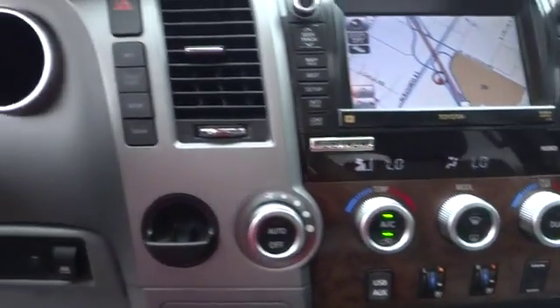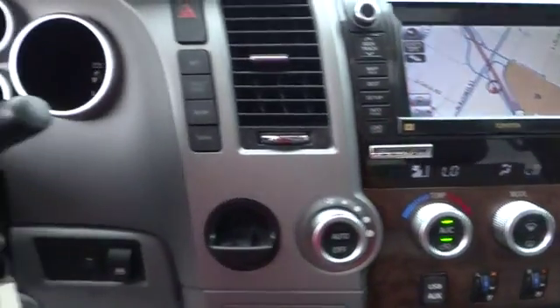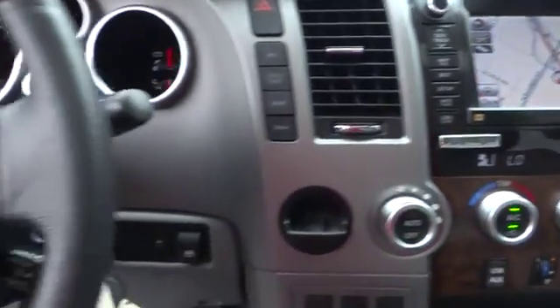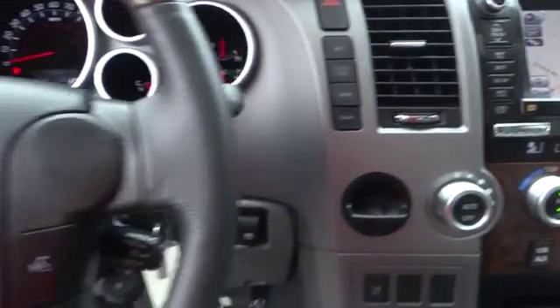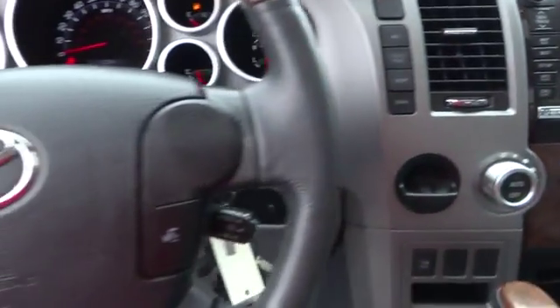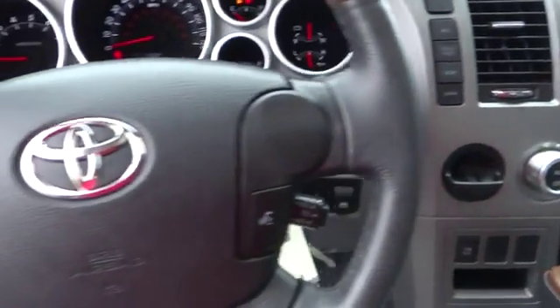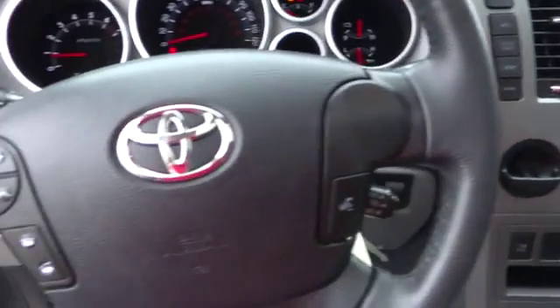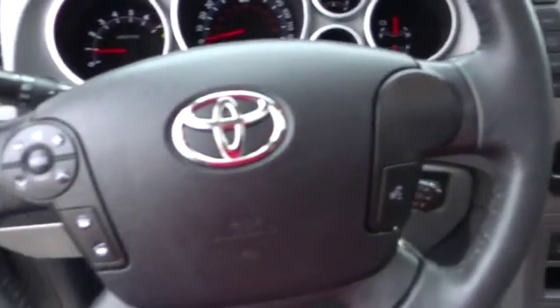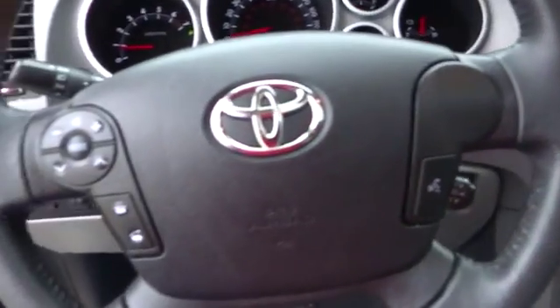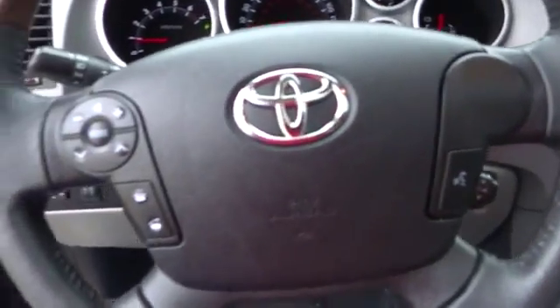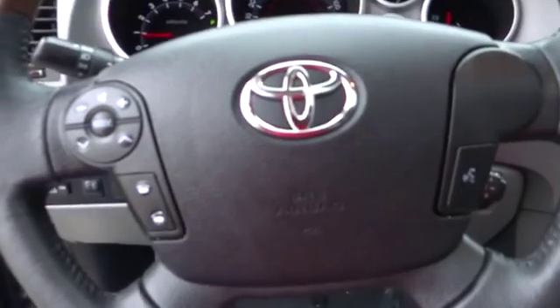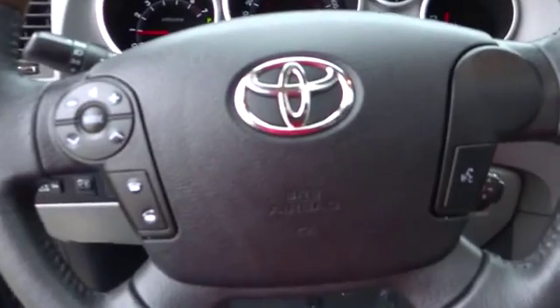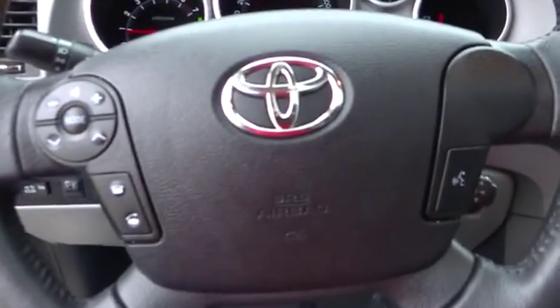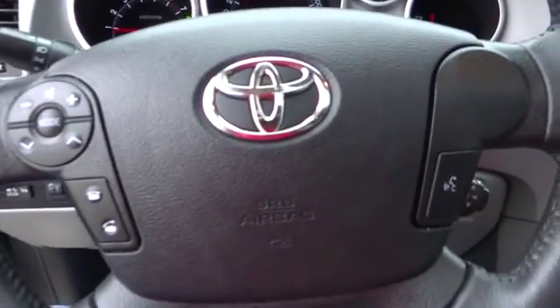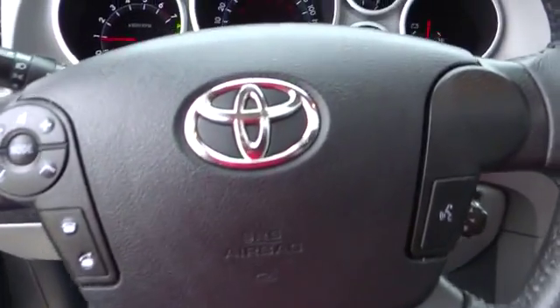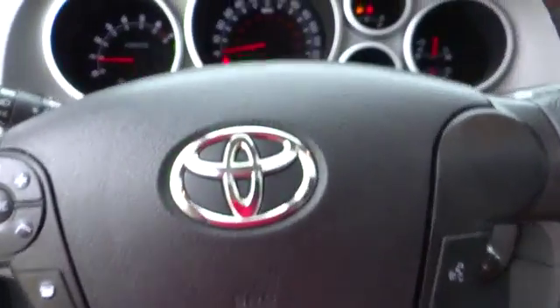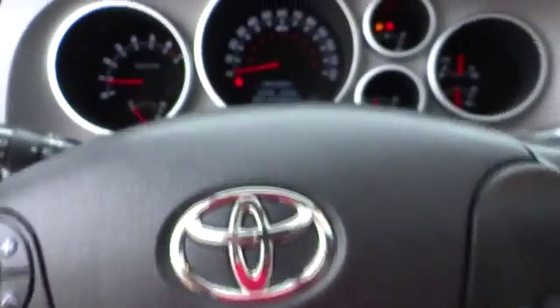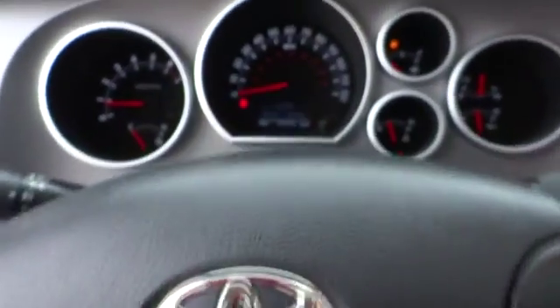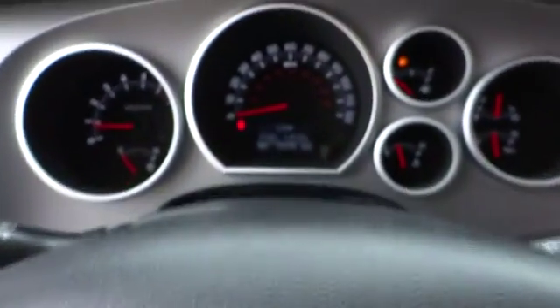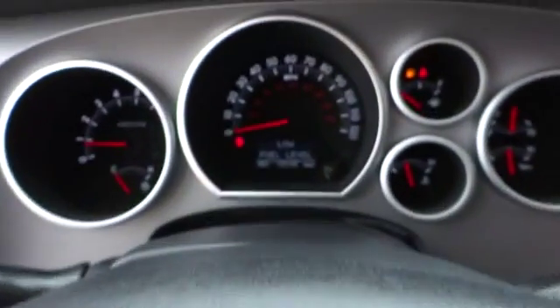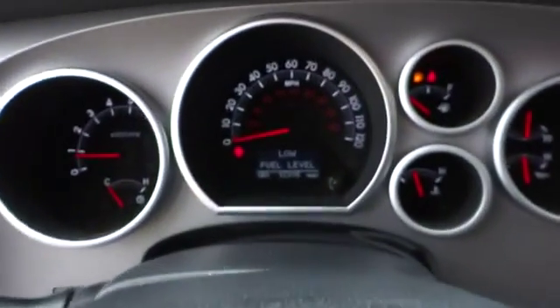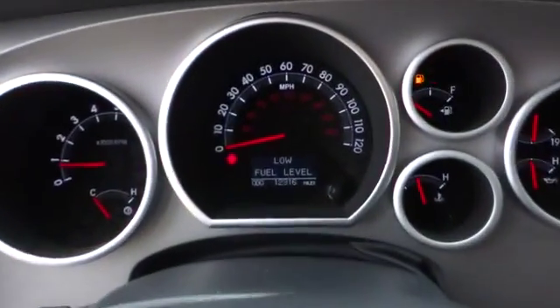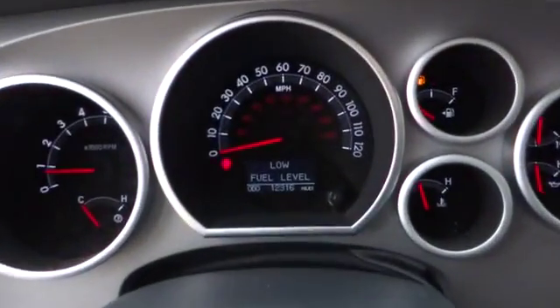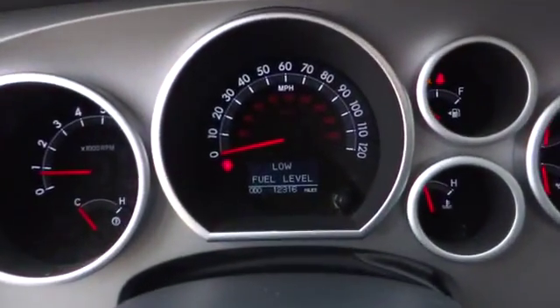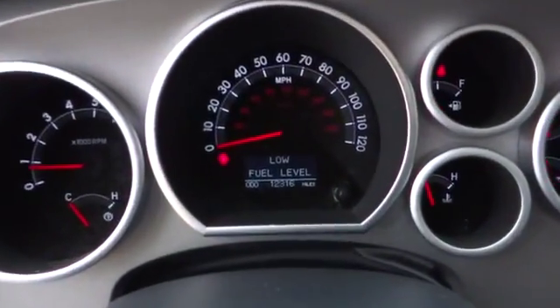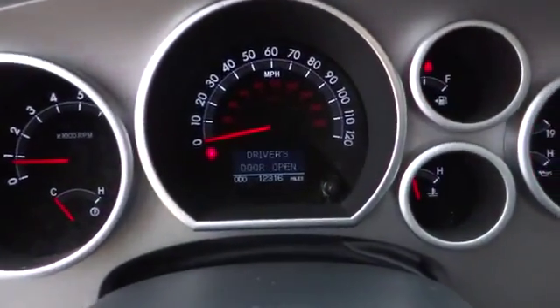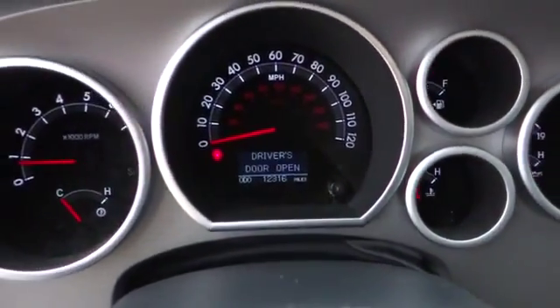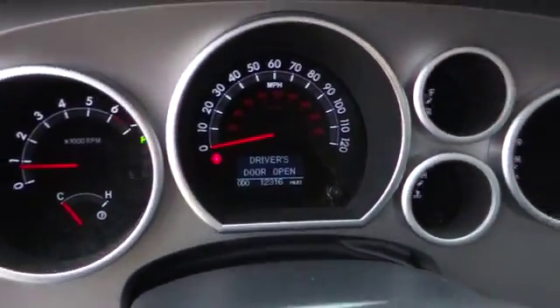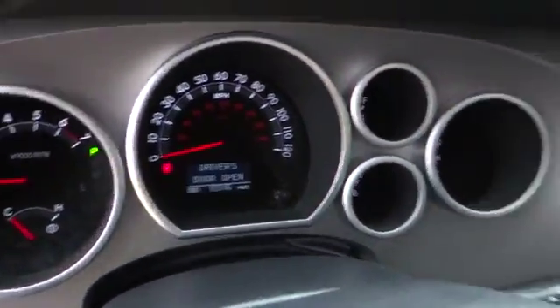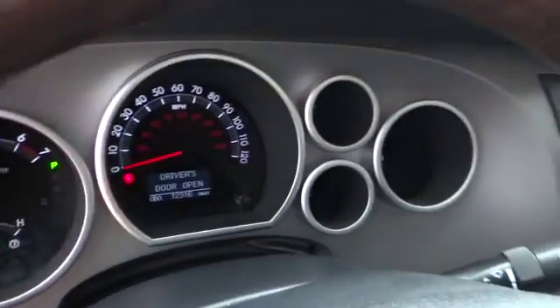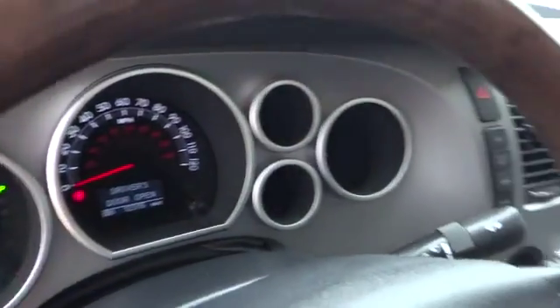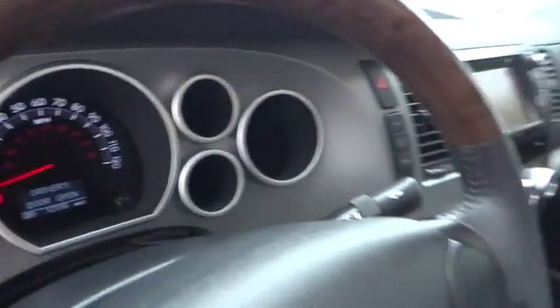Cruise control, auto dimming rear view mirror, four-wheel disc brakes, keyless entry, aluminum wheels.